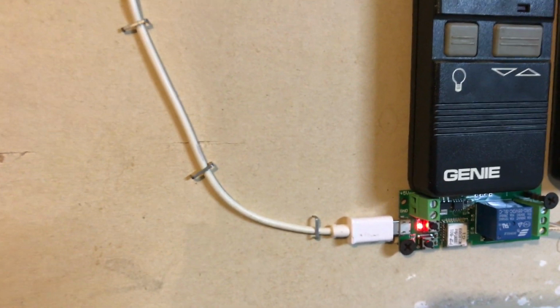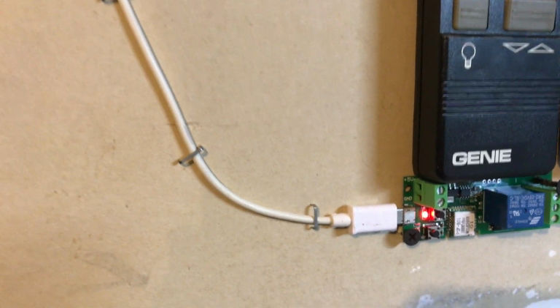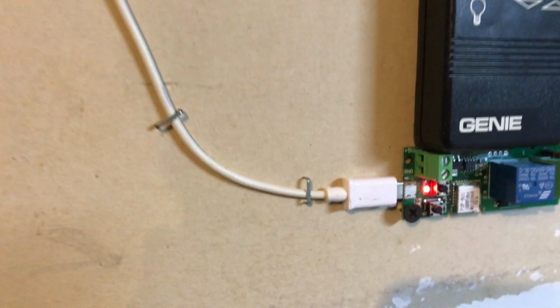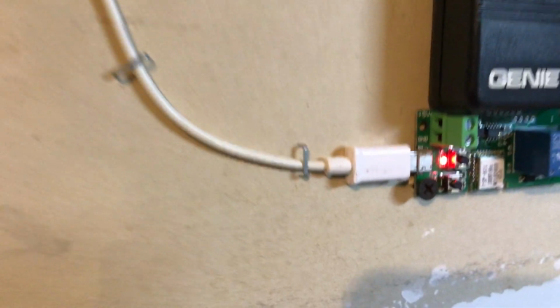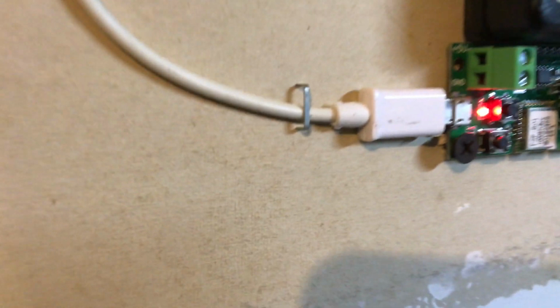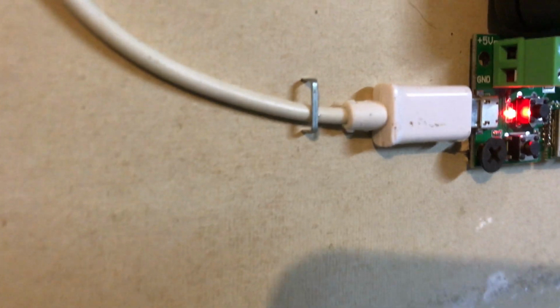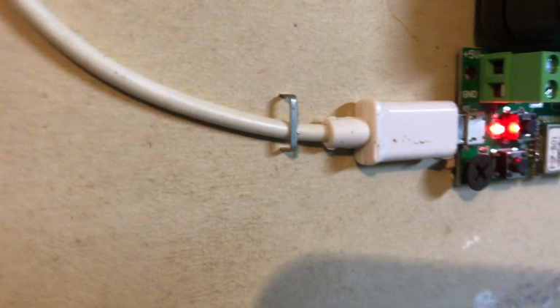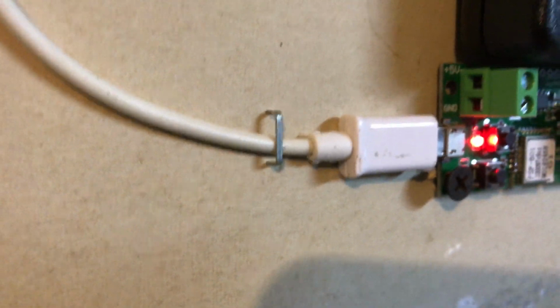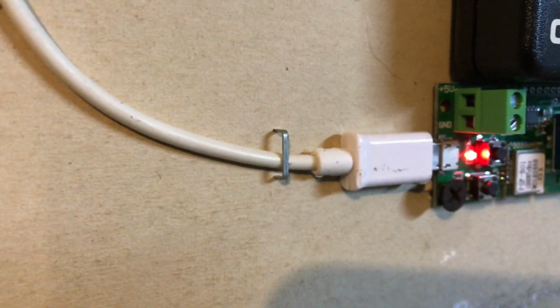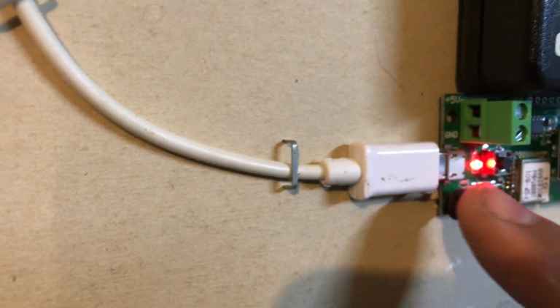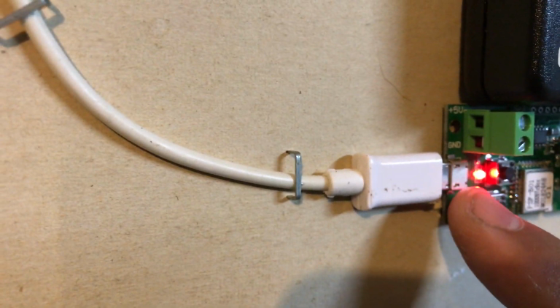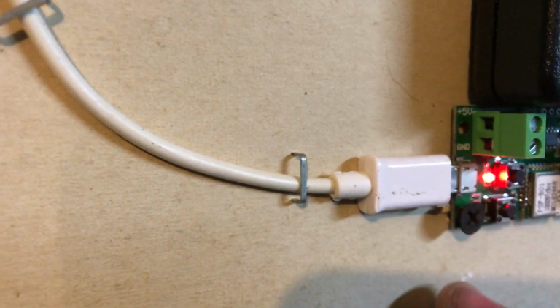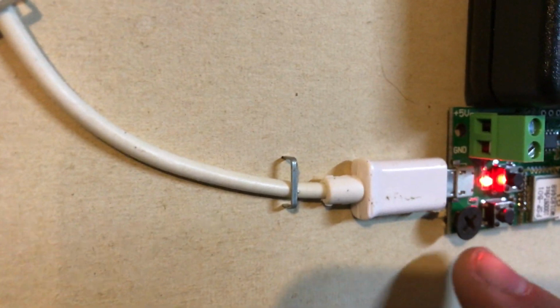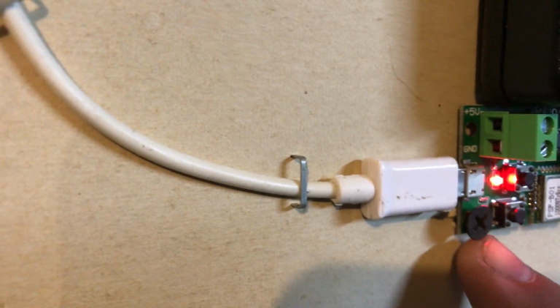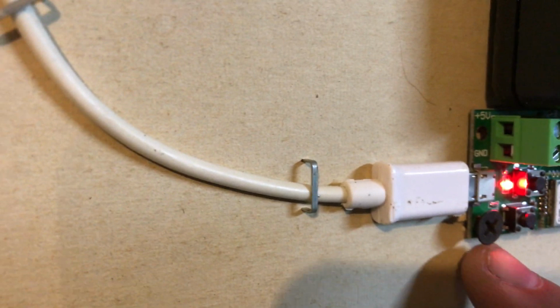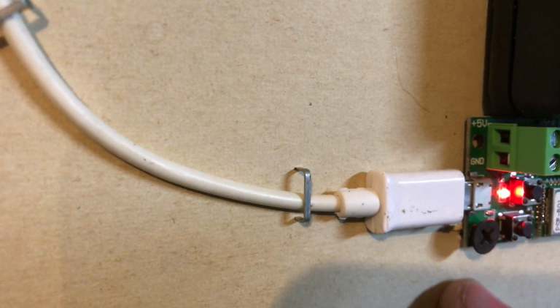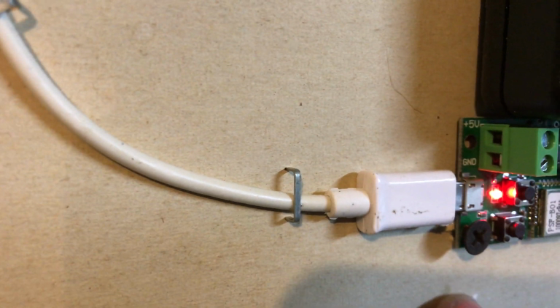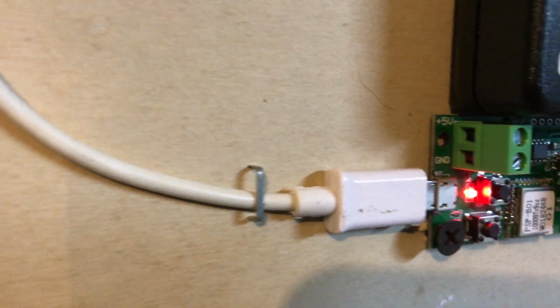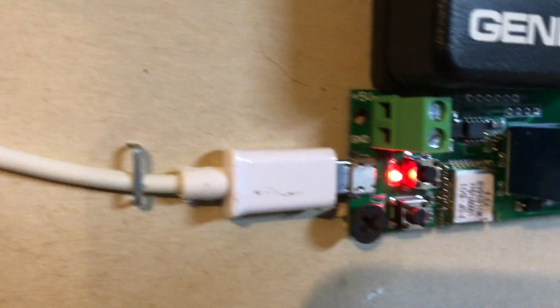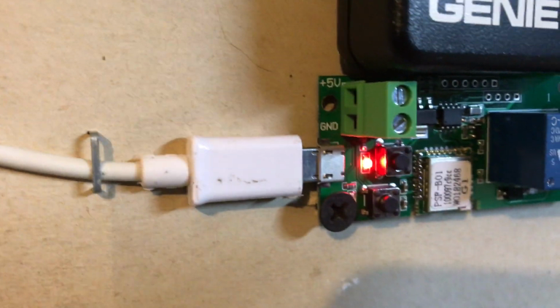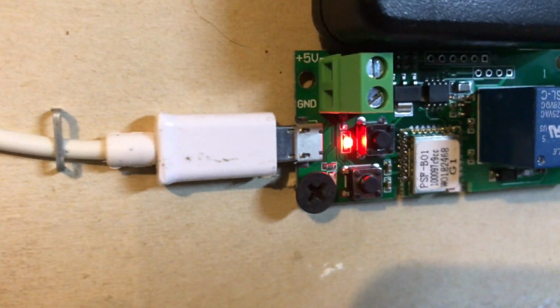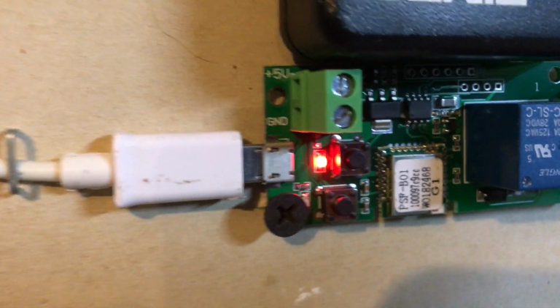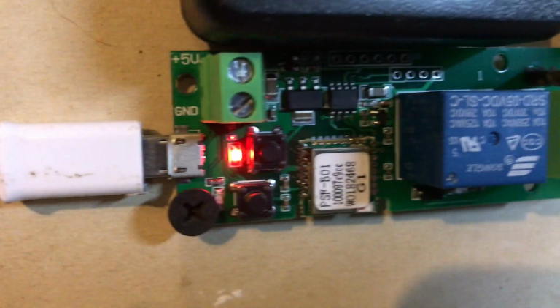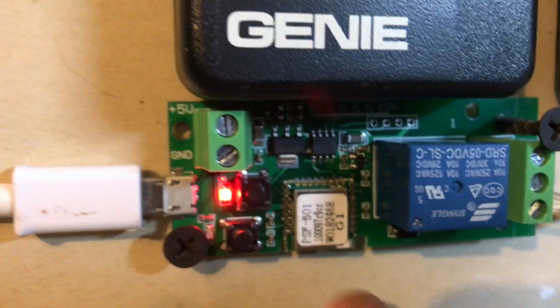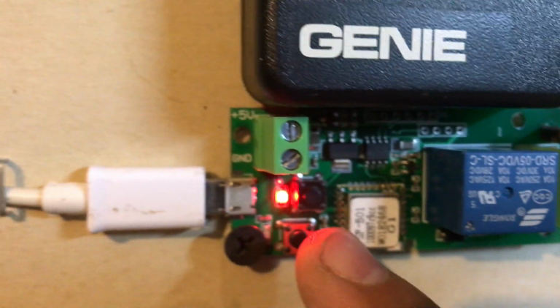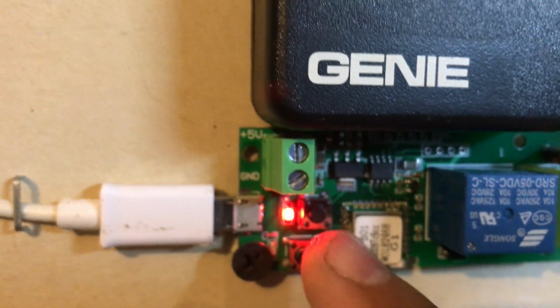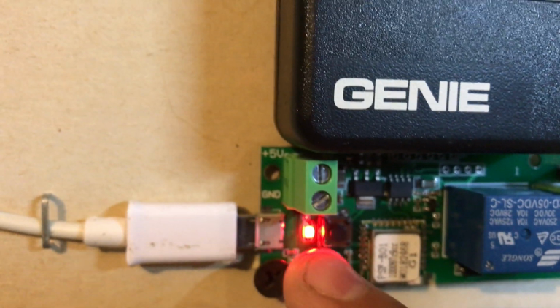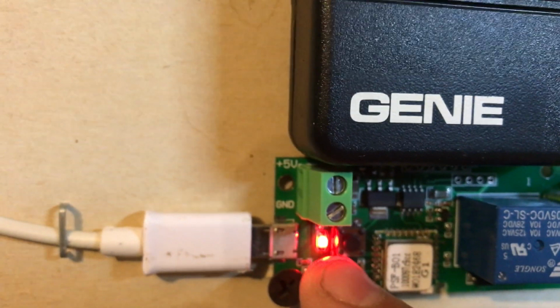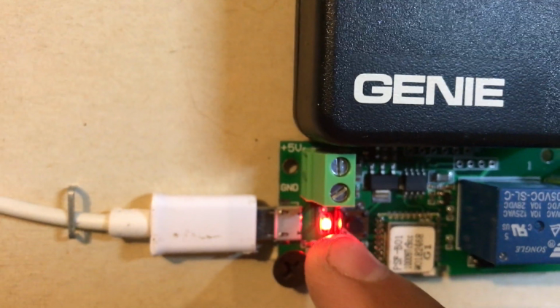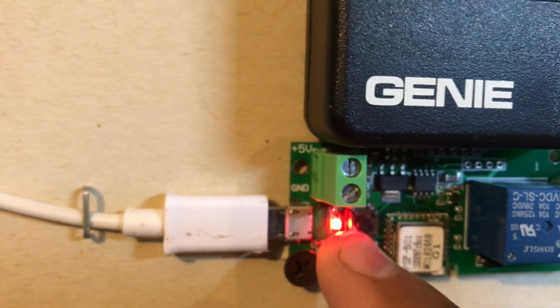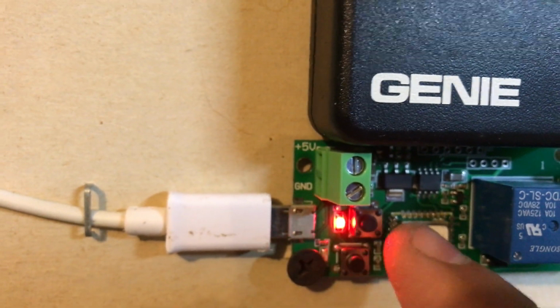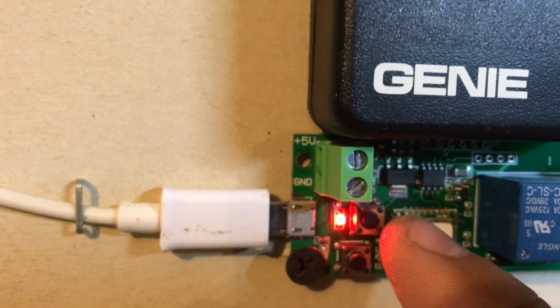Let me show you over here how I have it set up. Over here you have the power for it. I put a screw on it just to hold it on the wall. You got two buttons — it's on and connected to Wi-Fi right now.